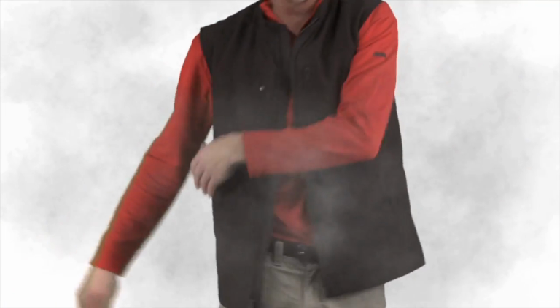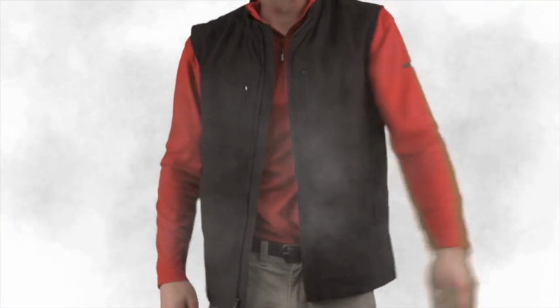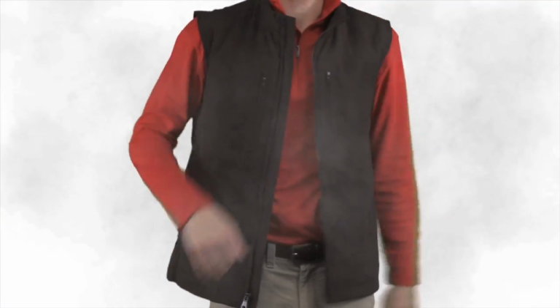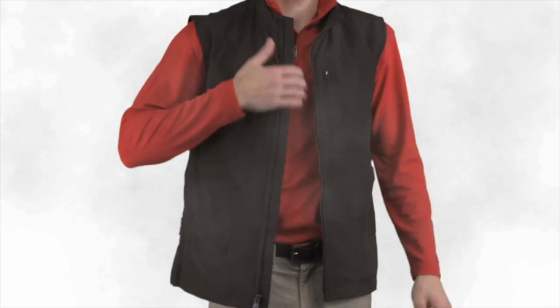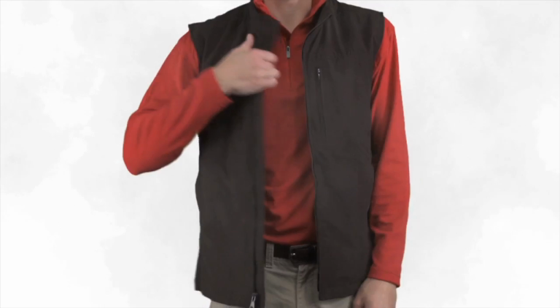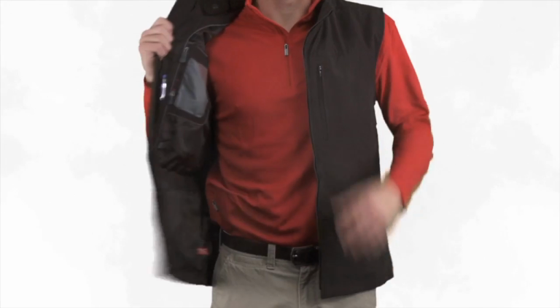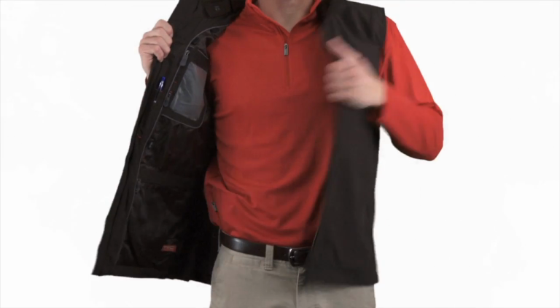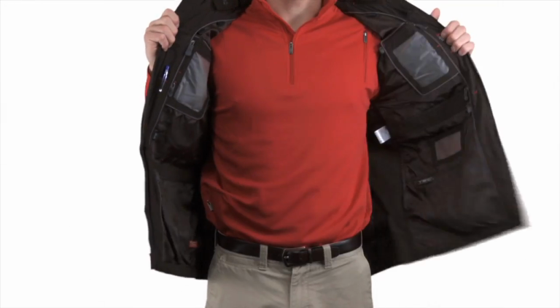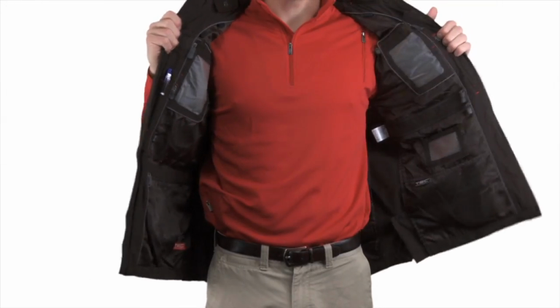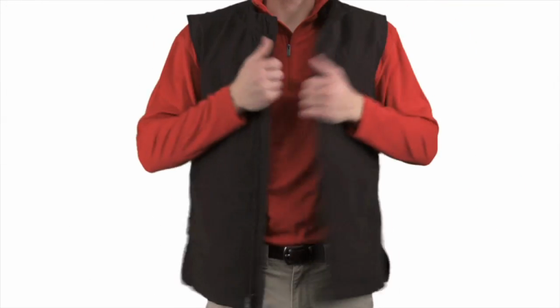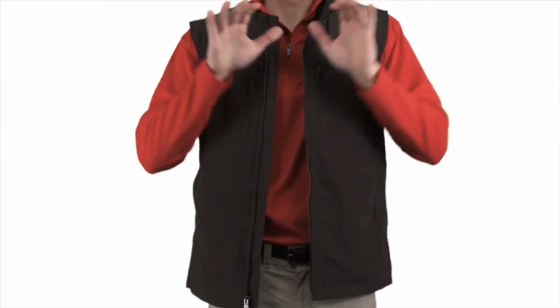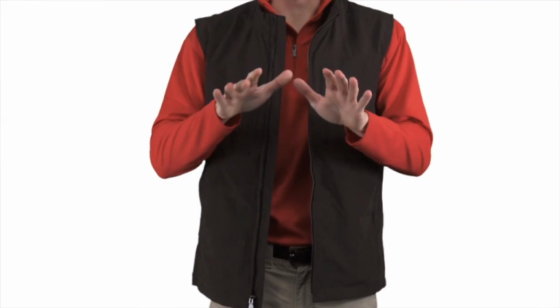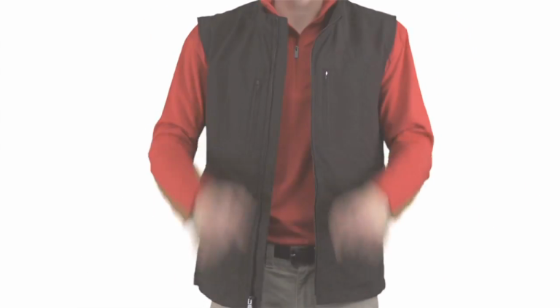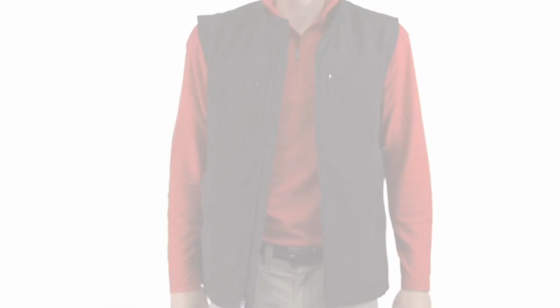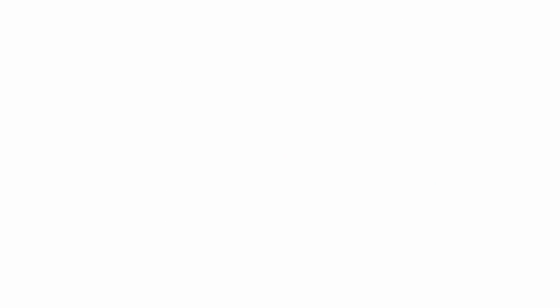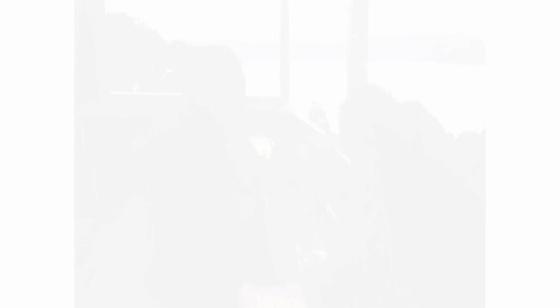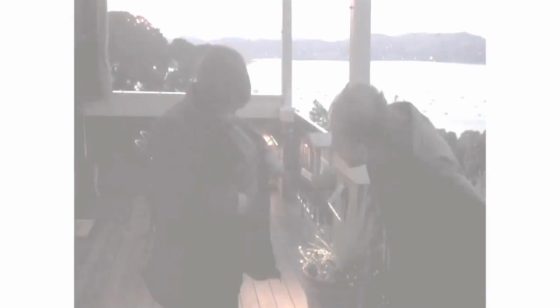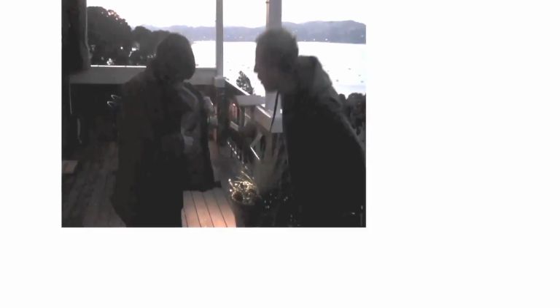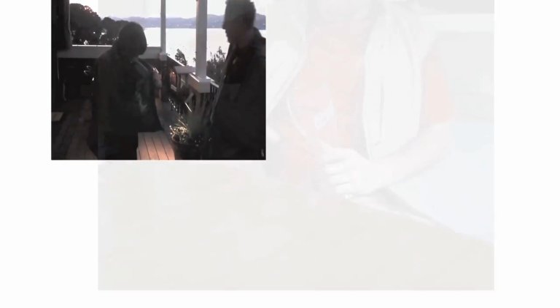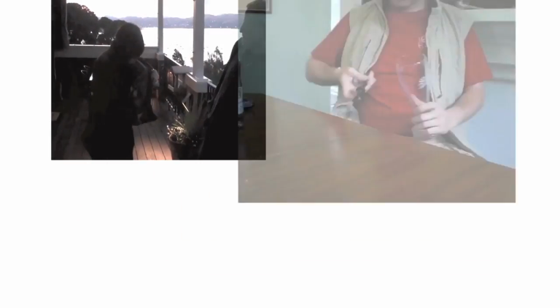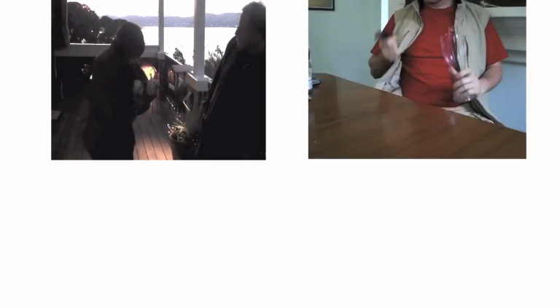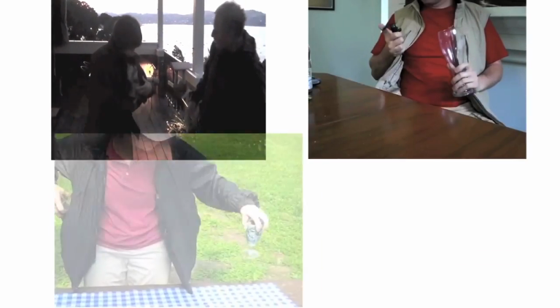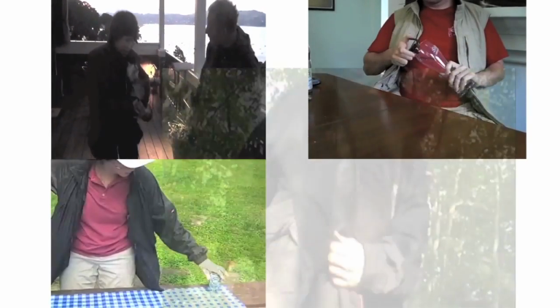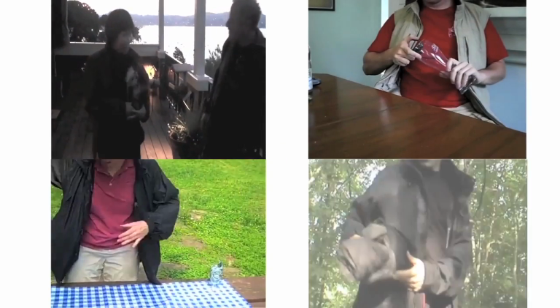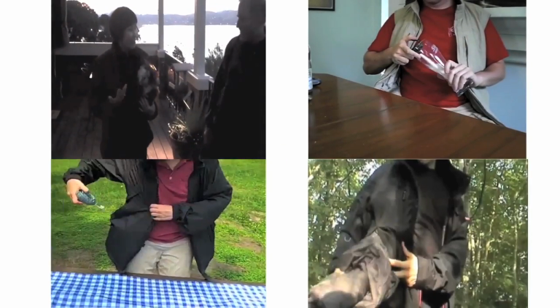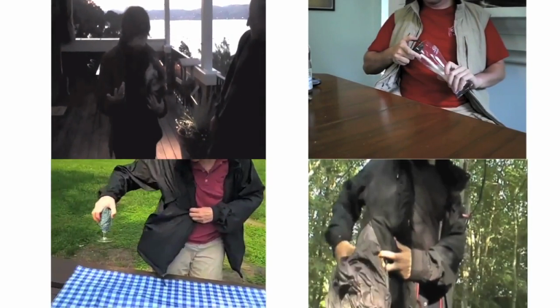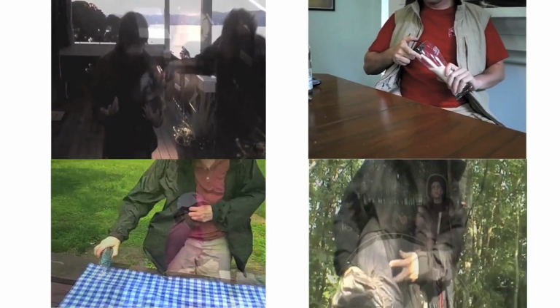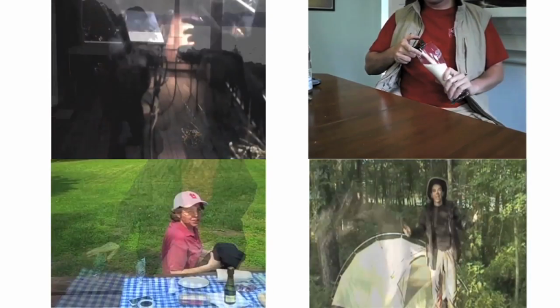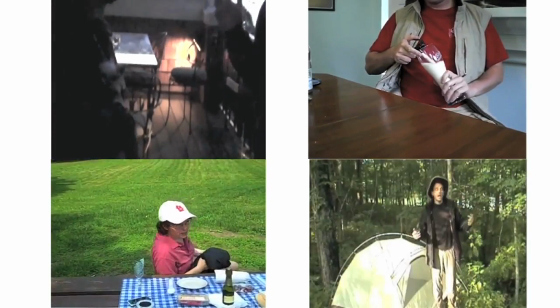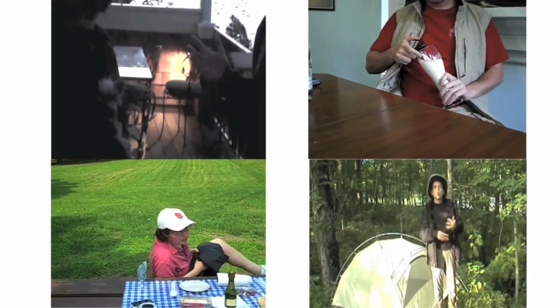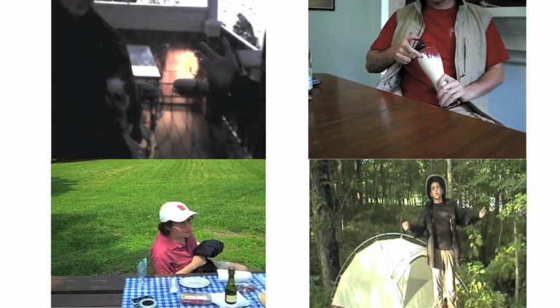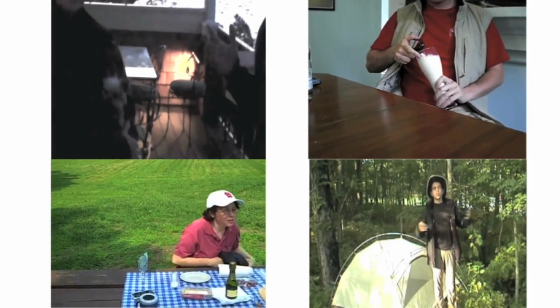Now, I'm not going to tell you what to put in the 22 pockets of your ScottyVest. But the options are endless. I've seen people carry dogs, portable kegs, picnic lunches, tents — you name it. There's a pocket for just about anything.